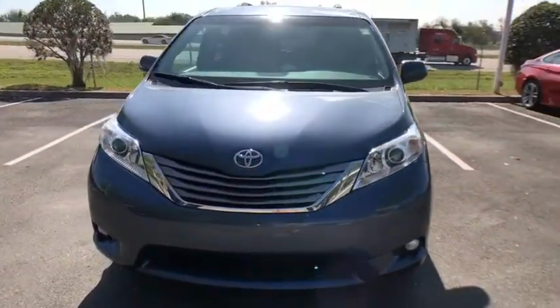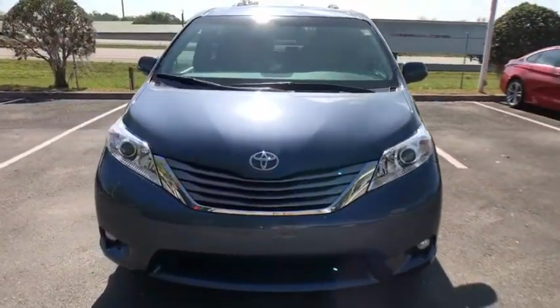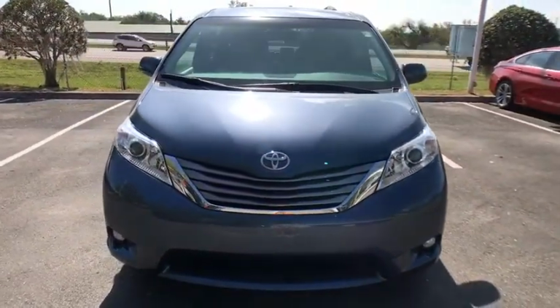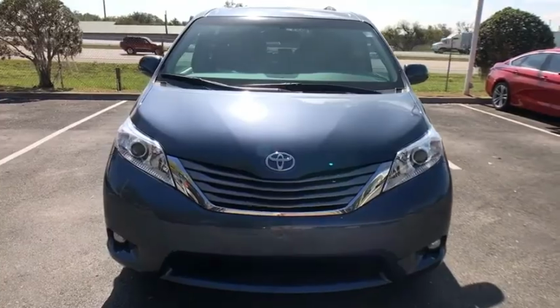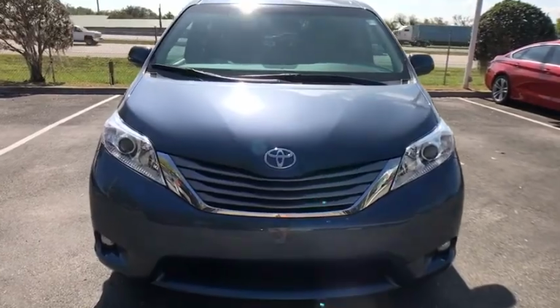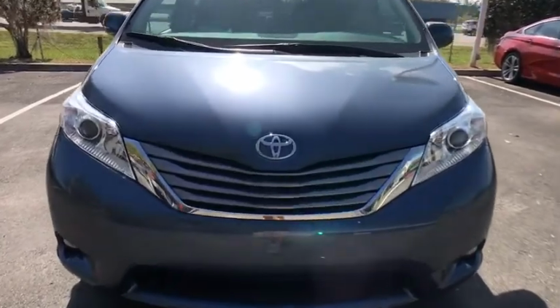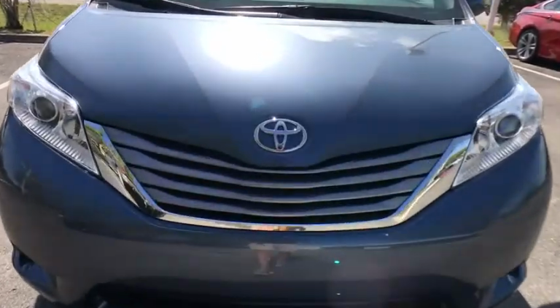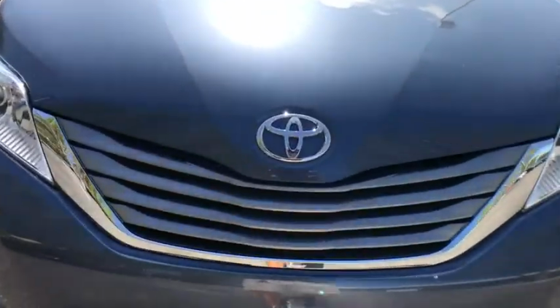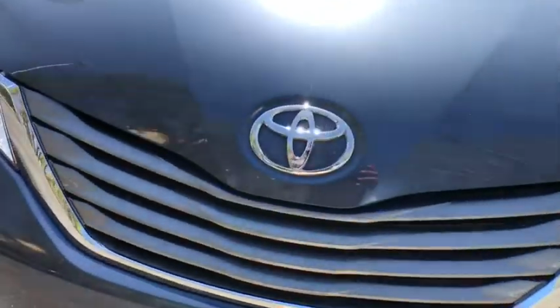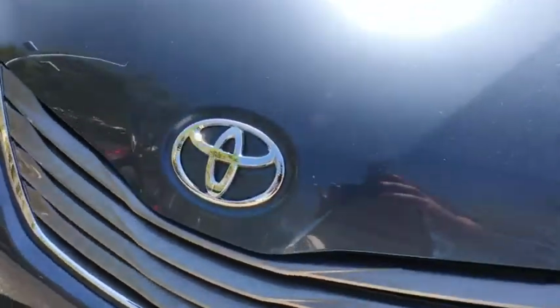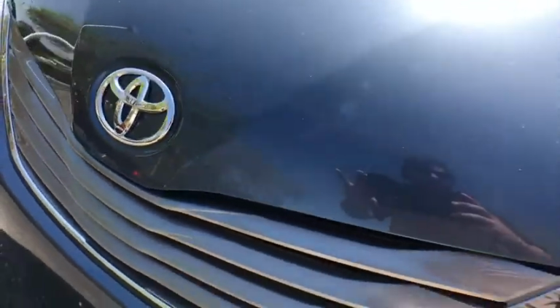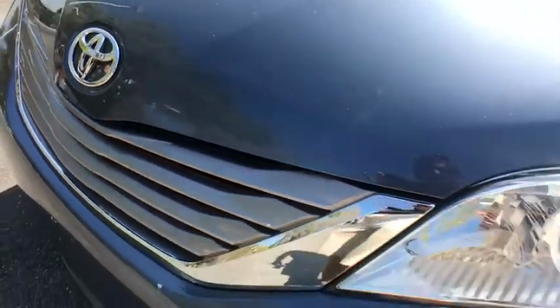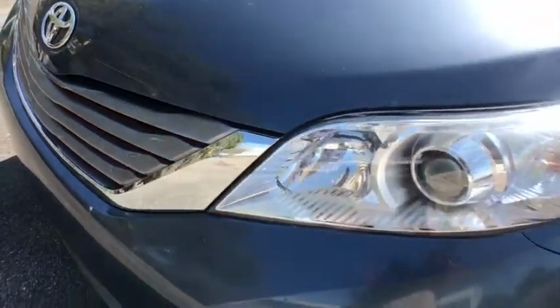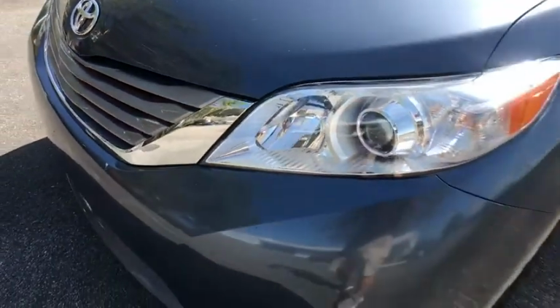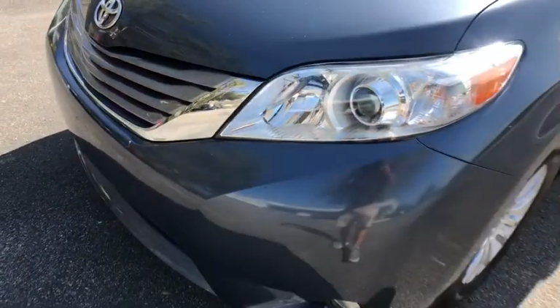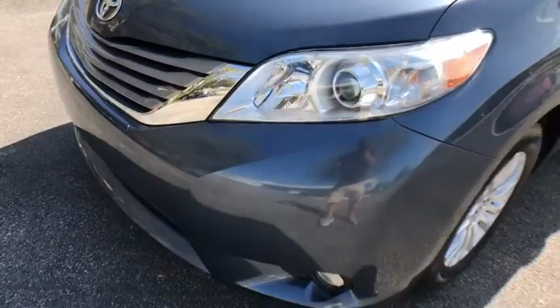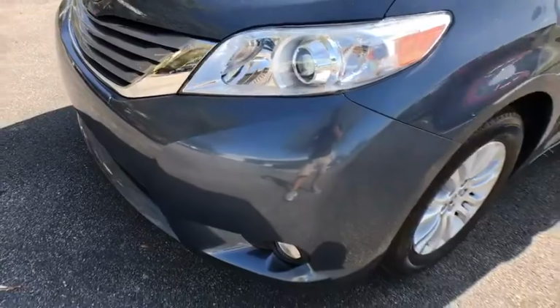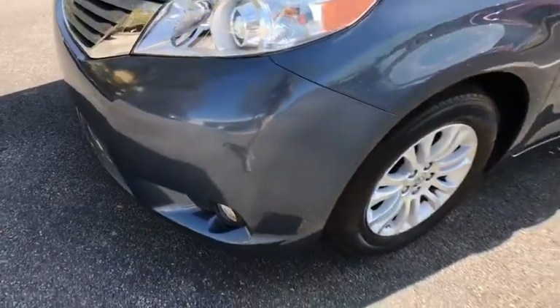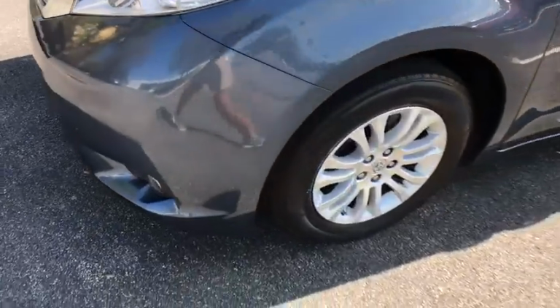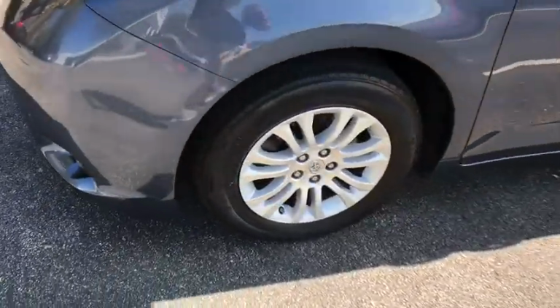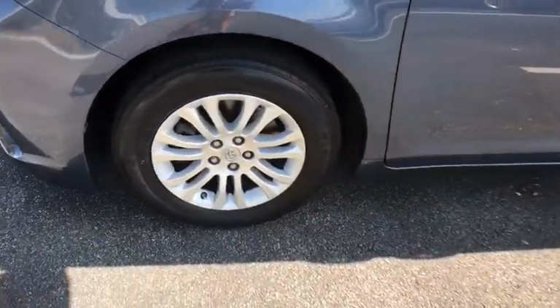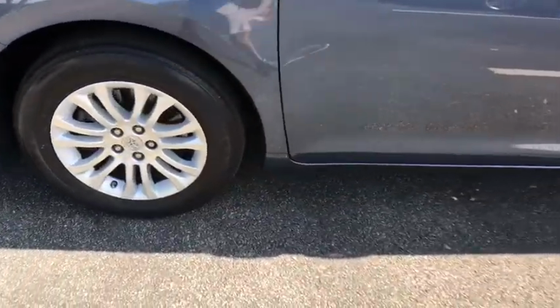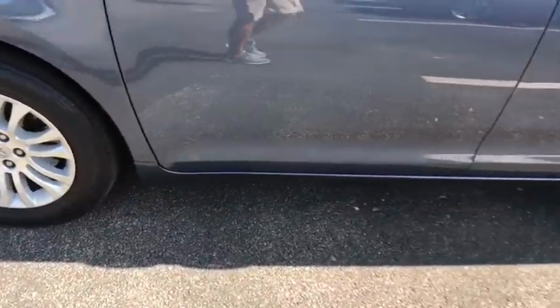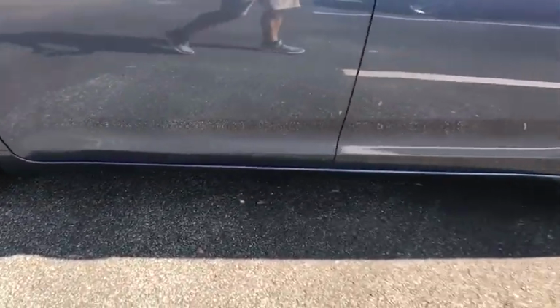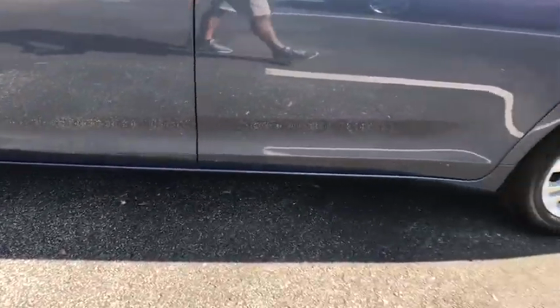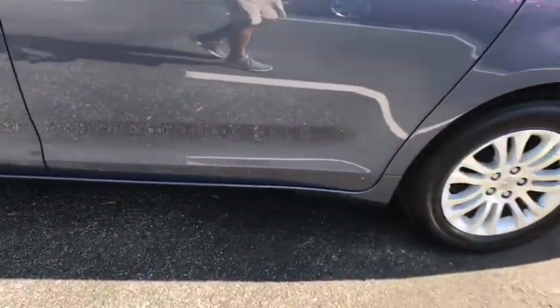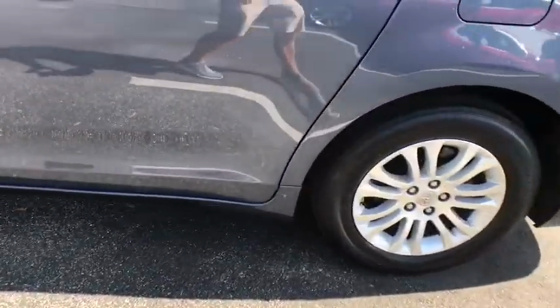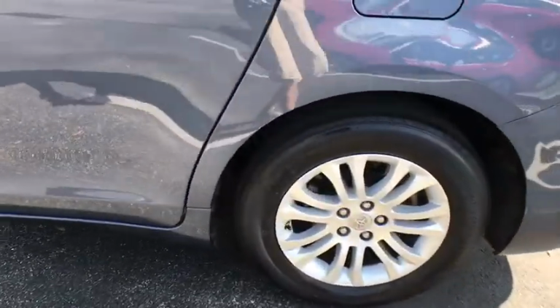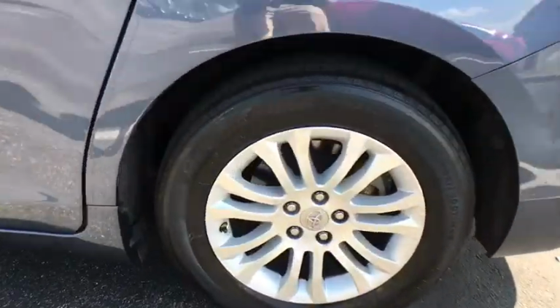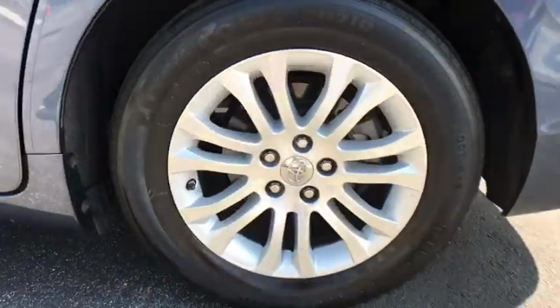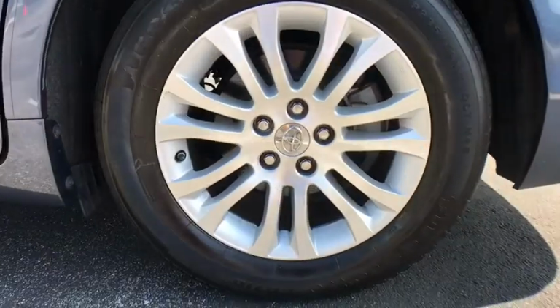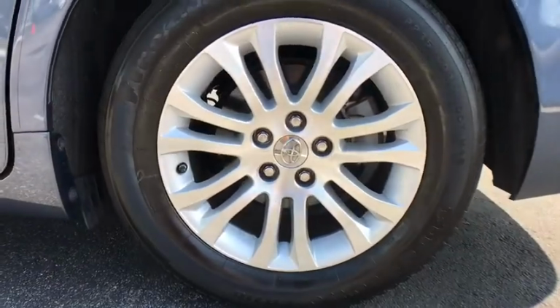This vehicle has less than 40,000 miles. Here are some of this vehicle's great options: traction control, keyless entry, power passenger seat, backup camera, anti-lock braking system, power liftgate.